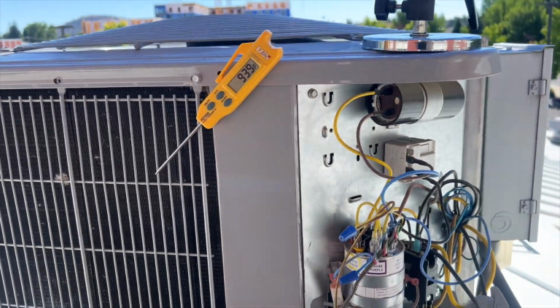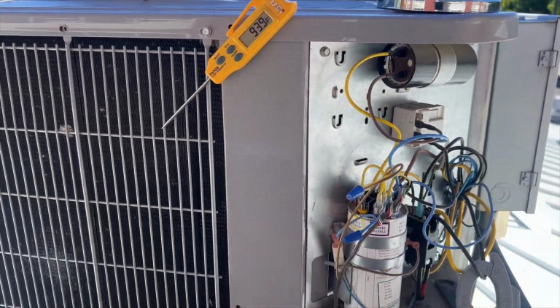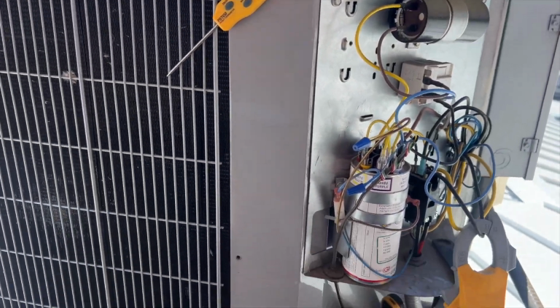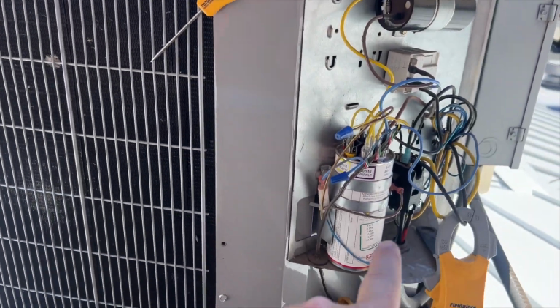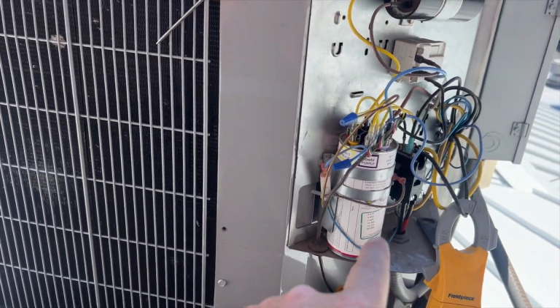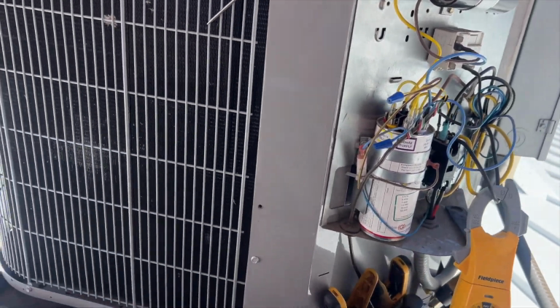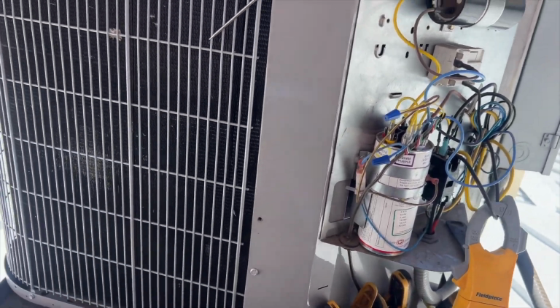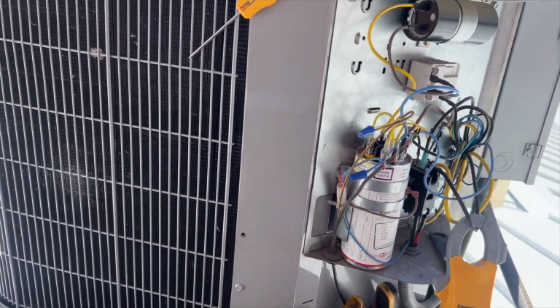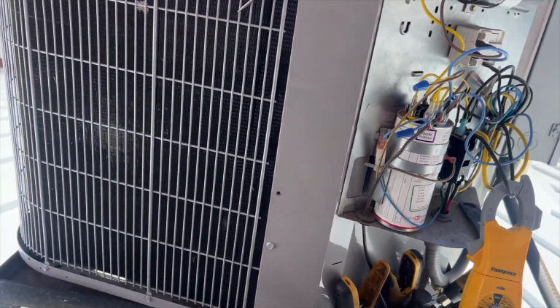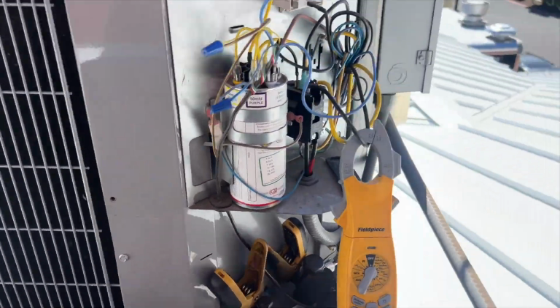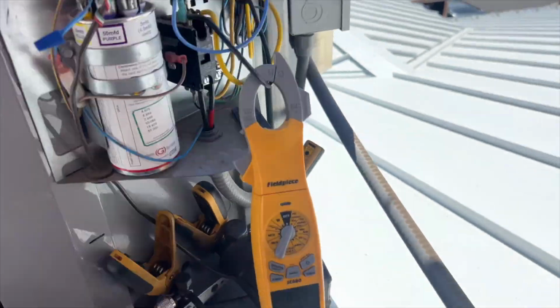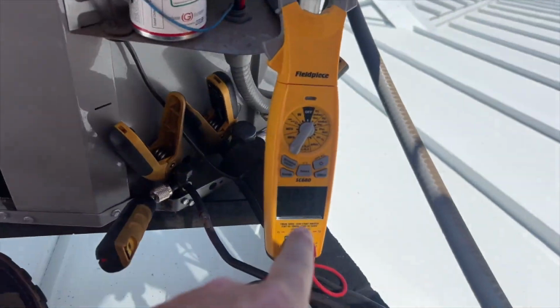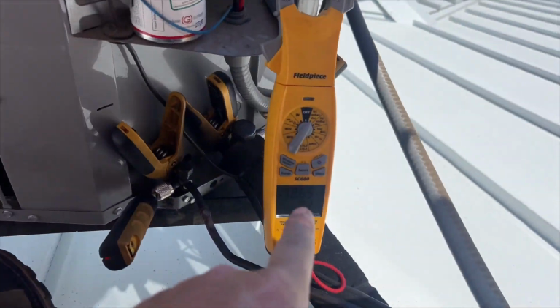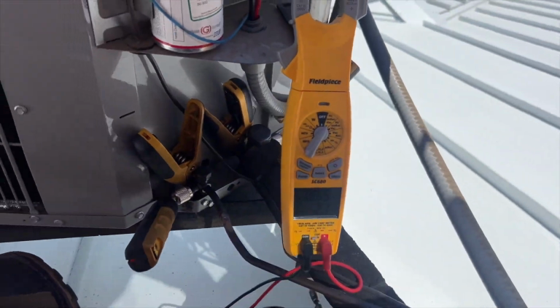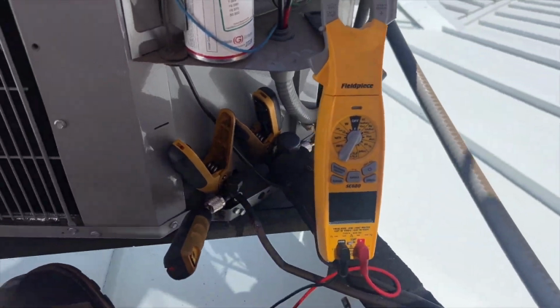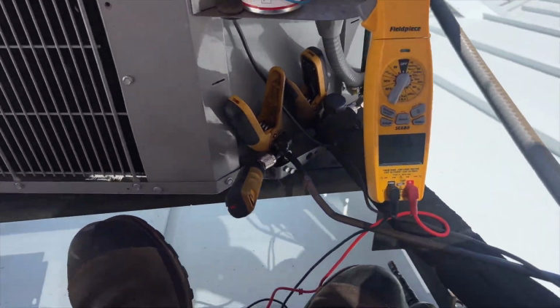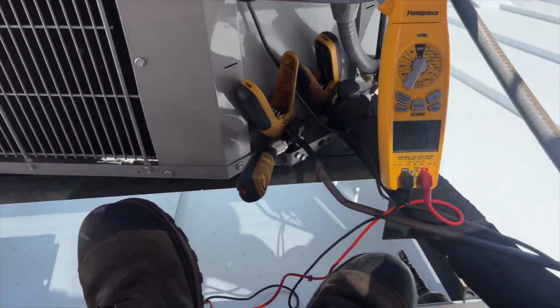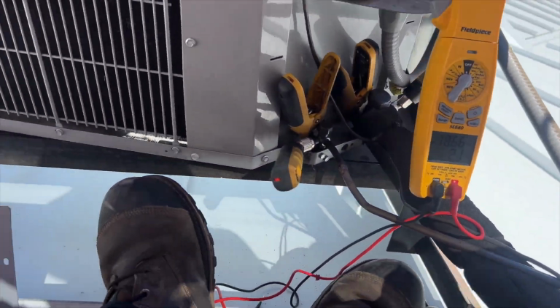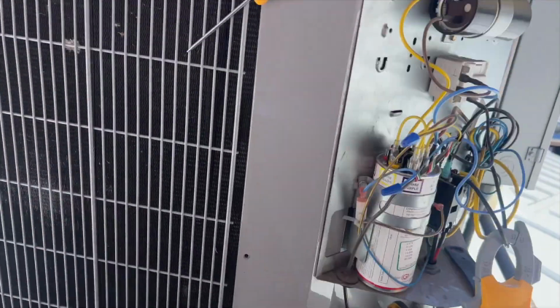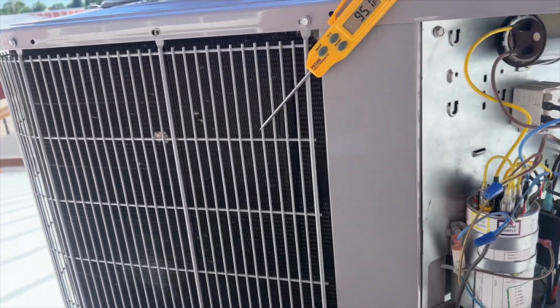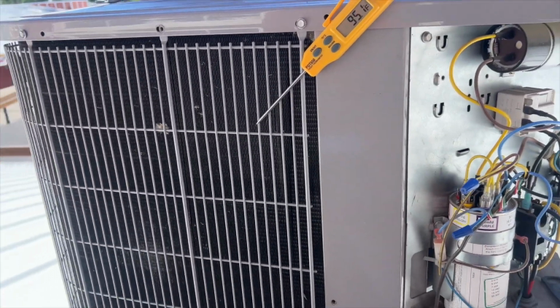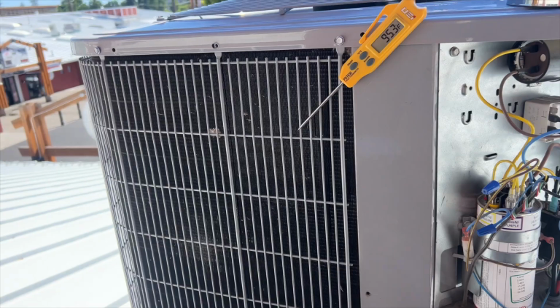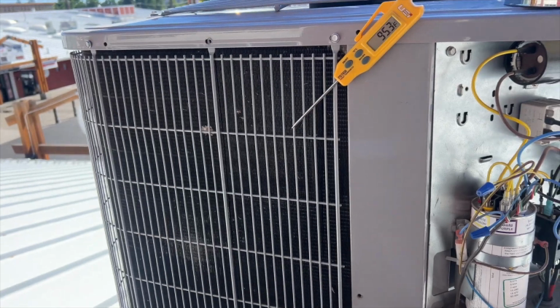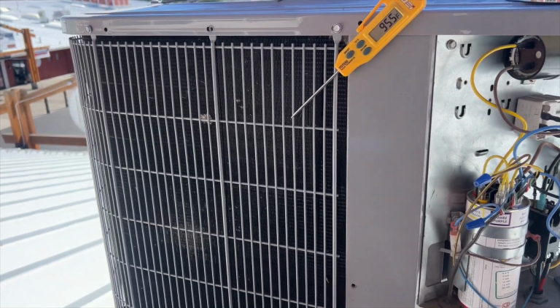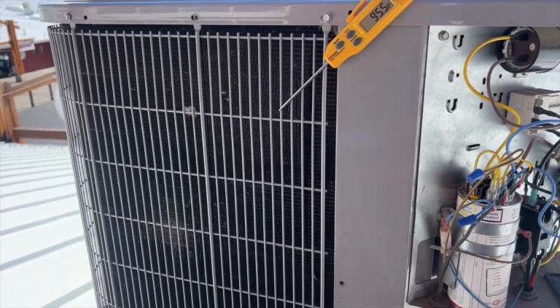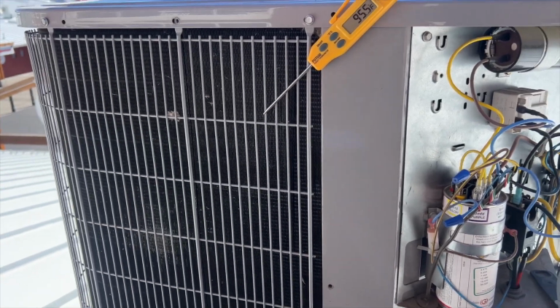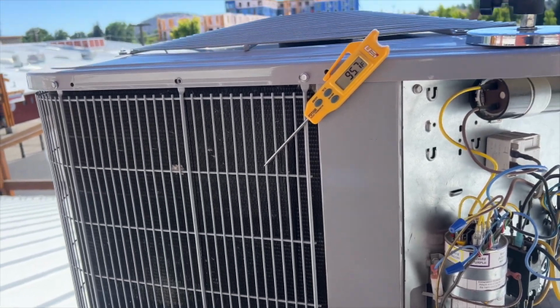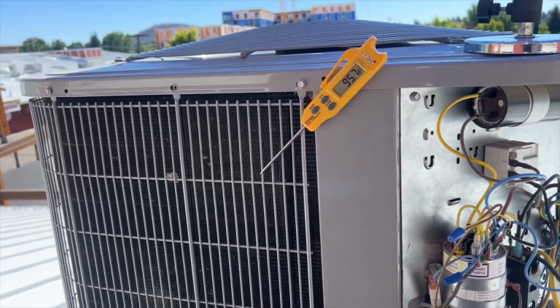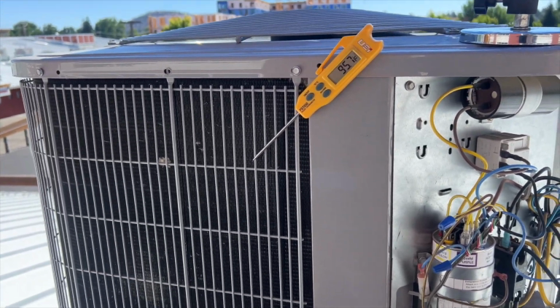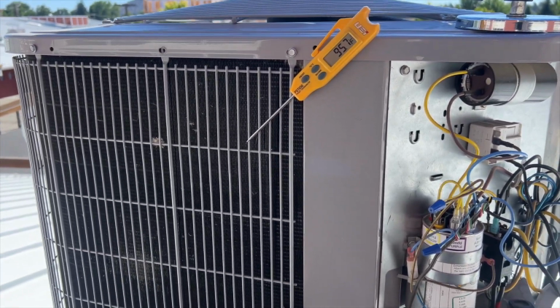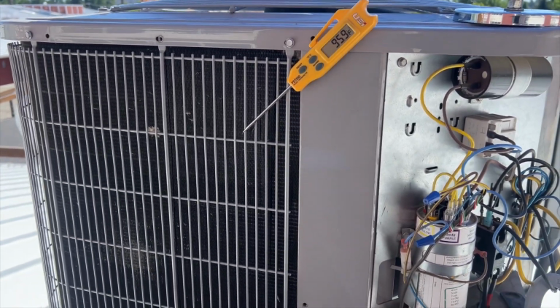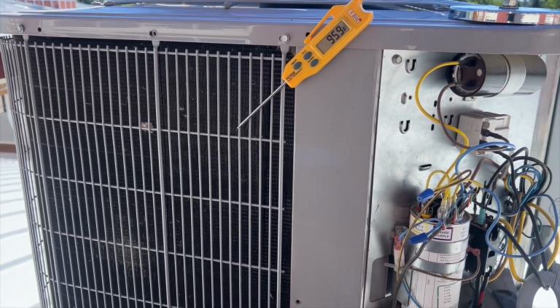Run capacitors are within spec, all the amp draws are good. Compressor amp draw is at 18.66 — maximum is 21-point-something. So we should be good to go; it should be cooling now.